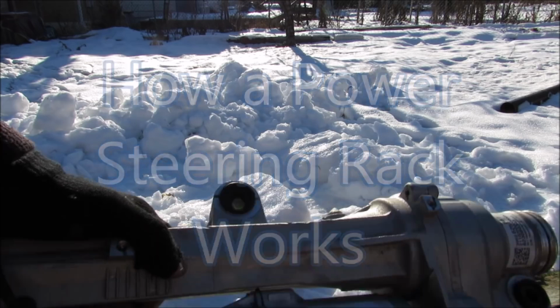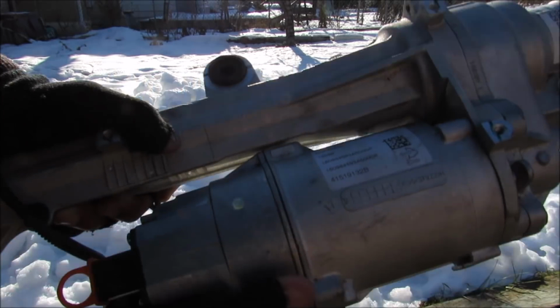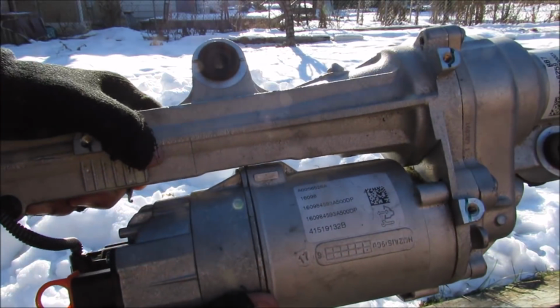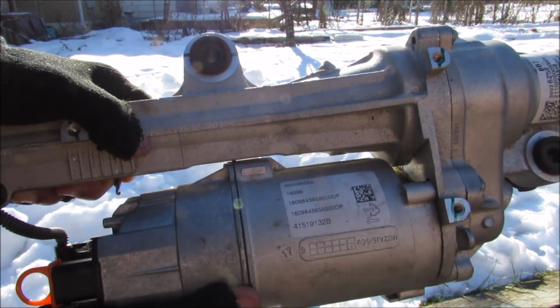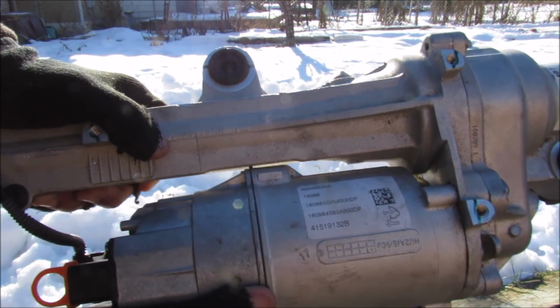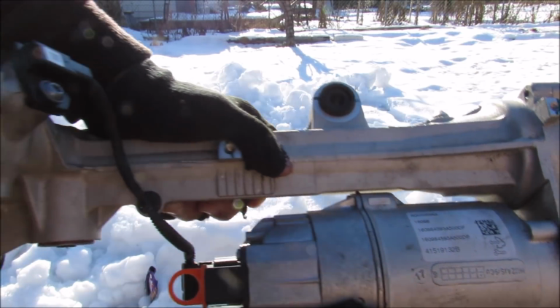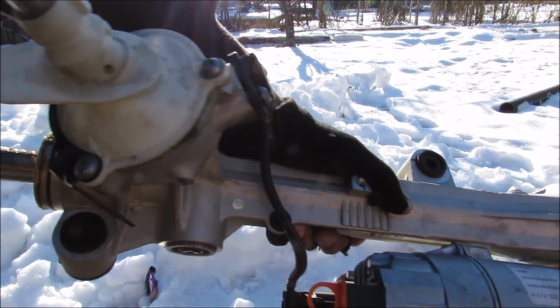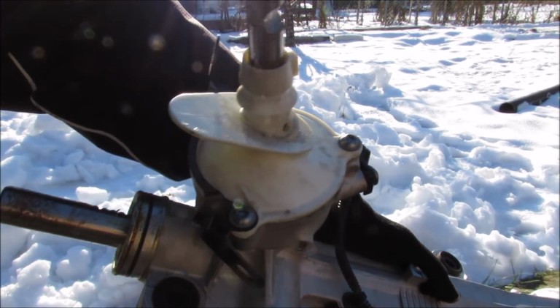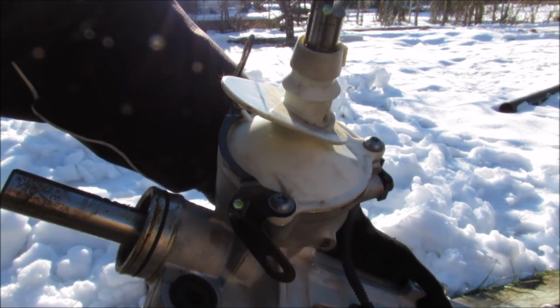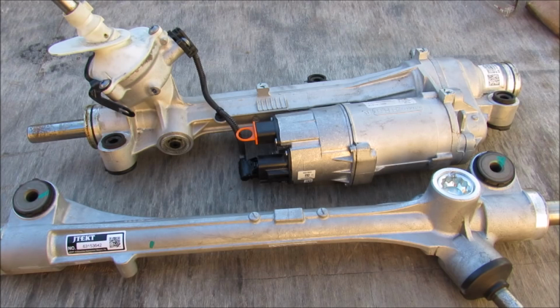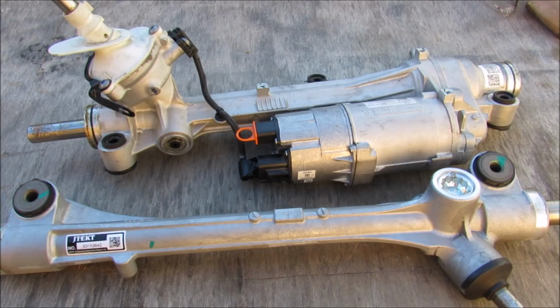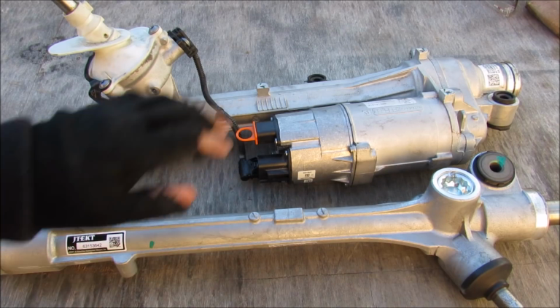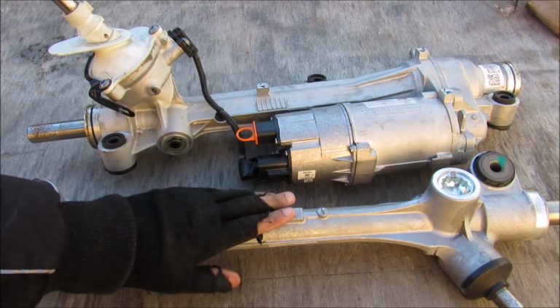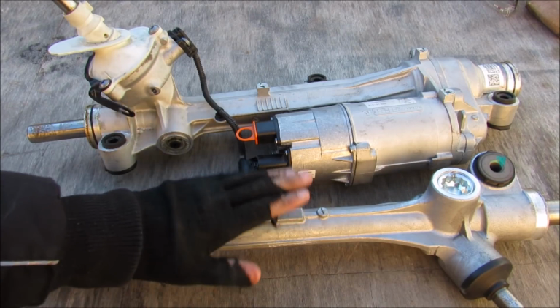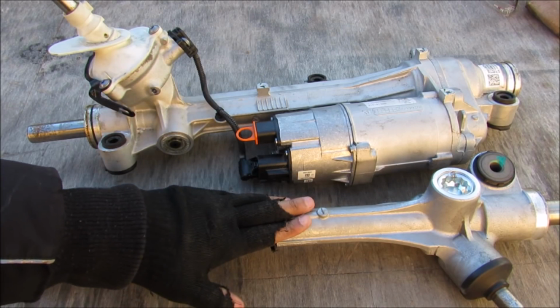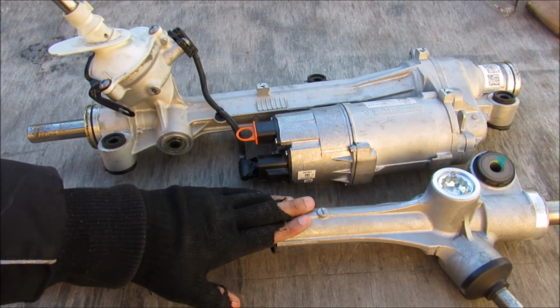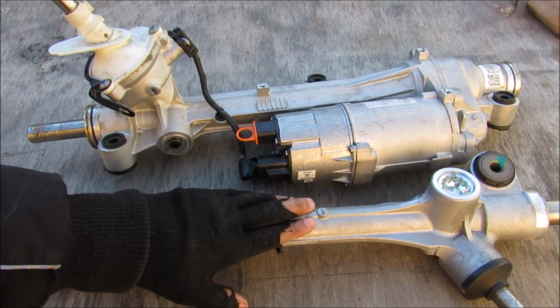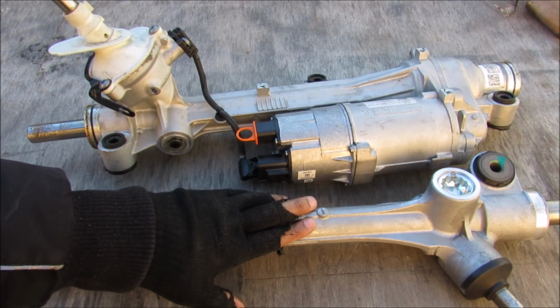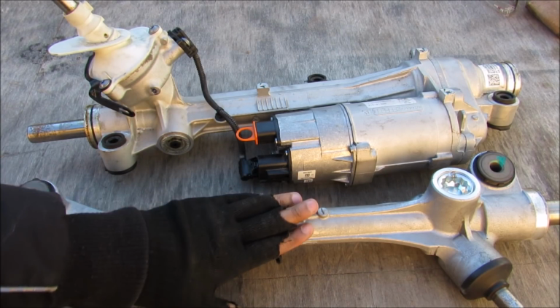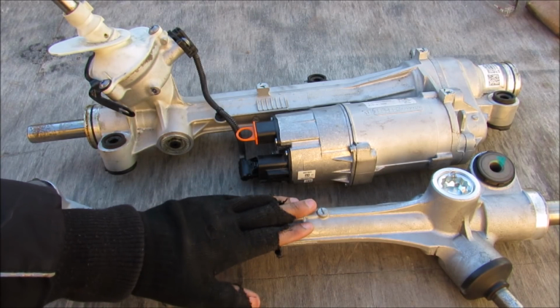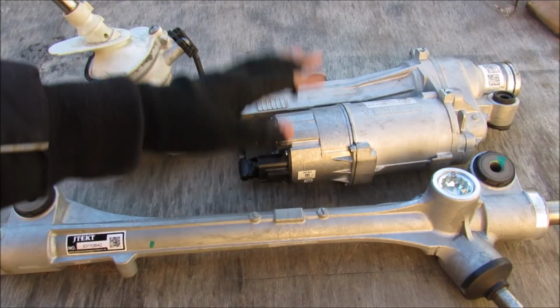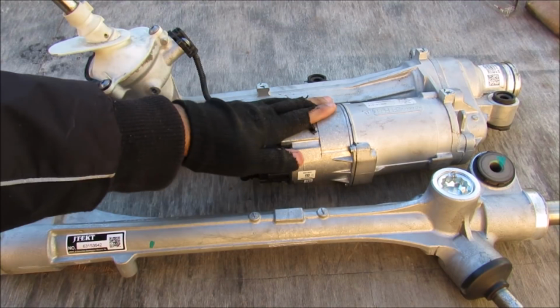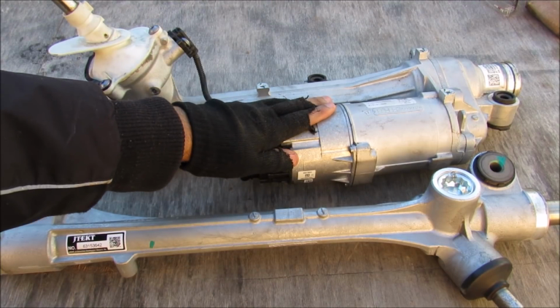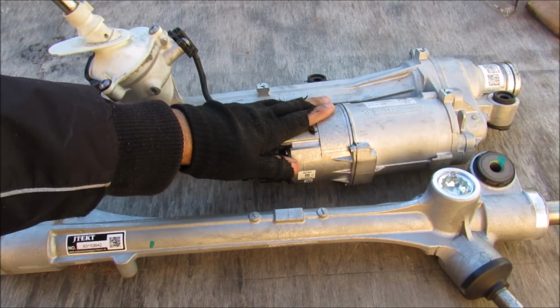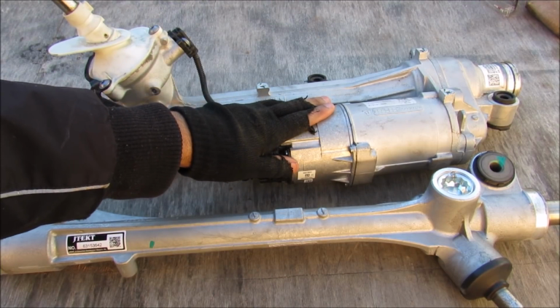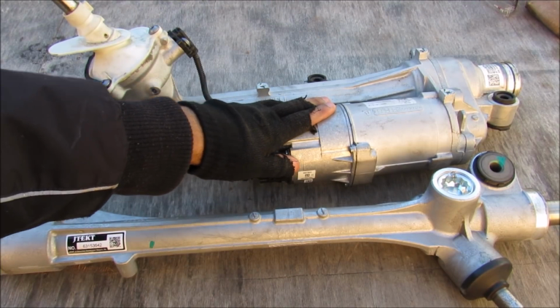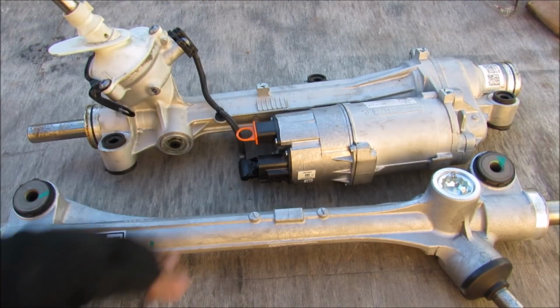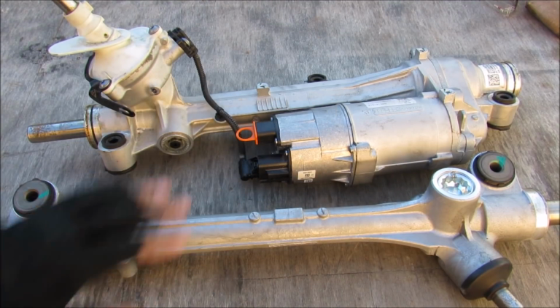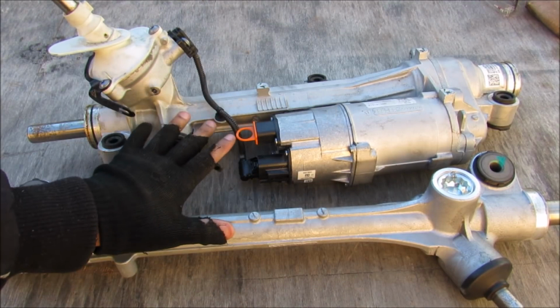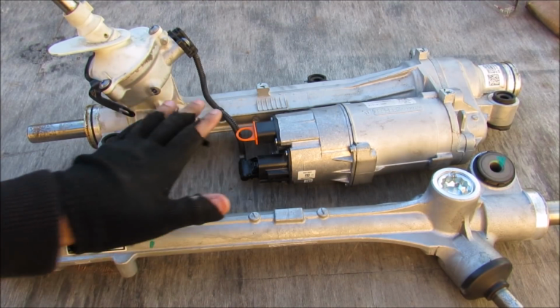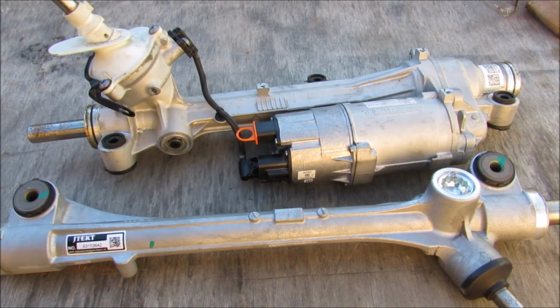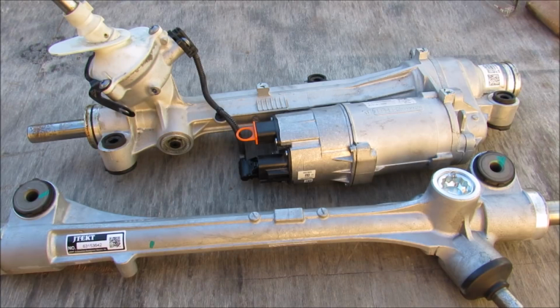It's a bright sunny winter morning and I'm going to show you what the inside of a steering rack looks like. I've got two steering racks today — one off of a 2016 and up Toyota Camry and one off of a 2016 and up Chevy Cruze. I'm going to take these apart and see what it looks like inside.